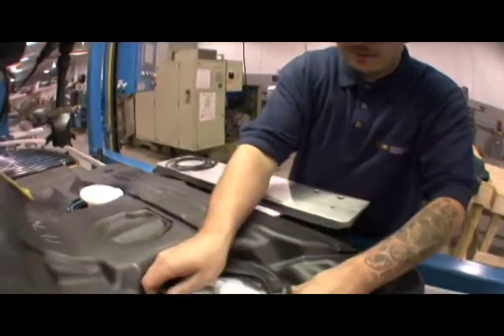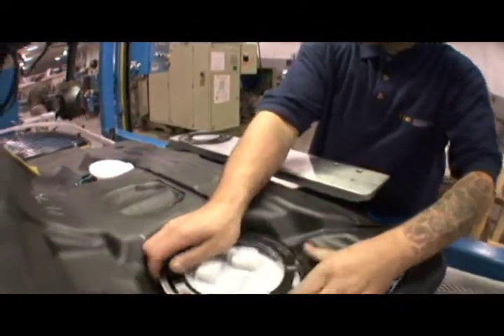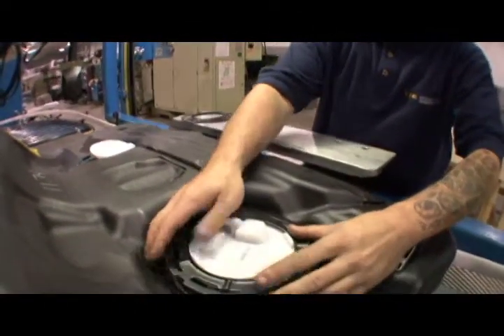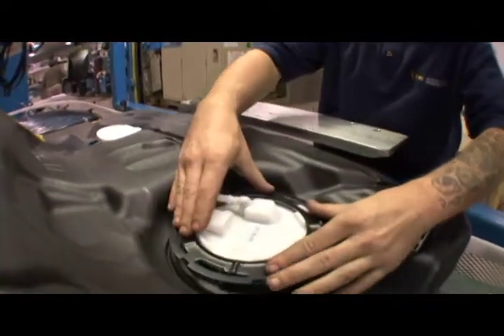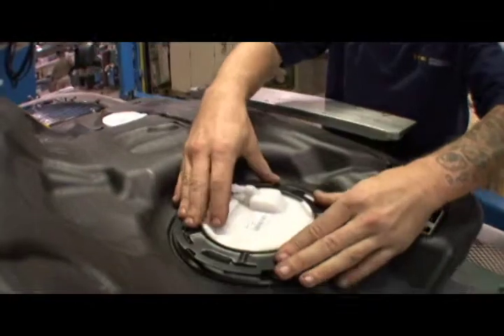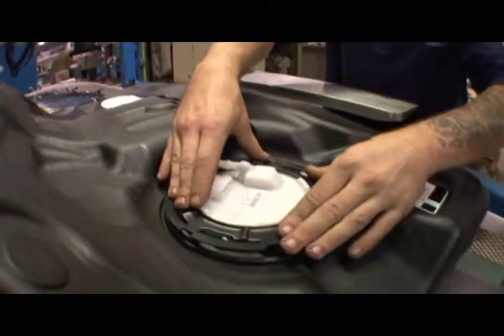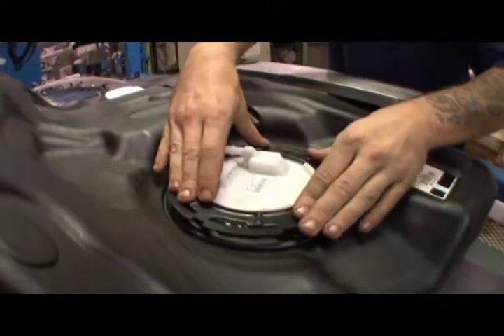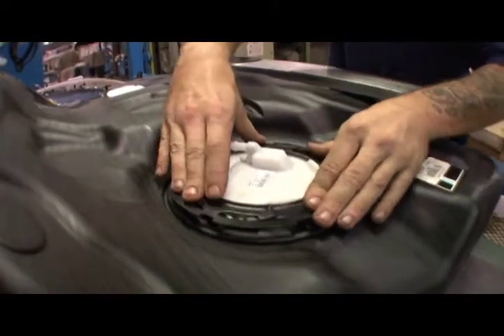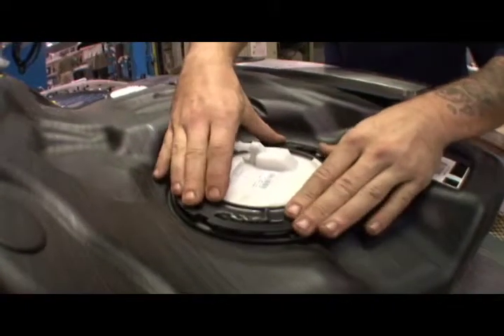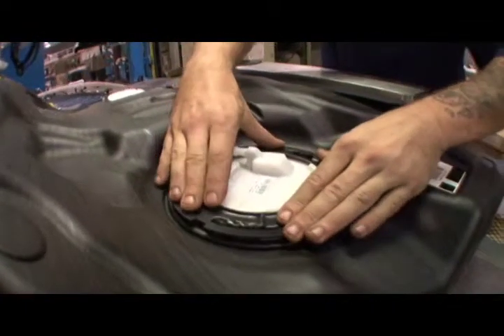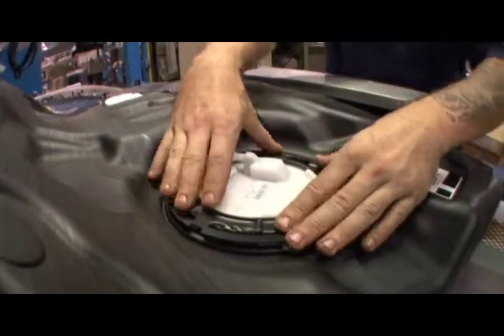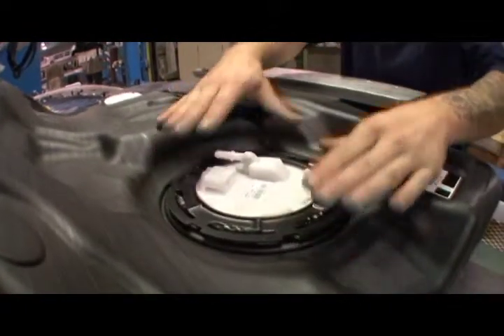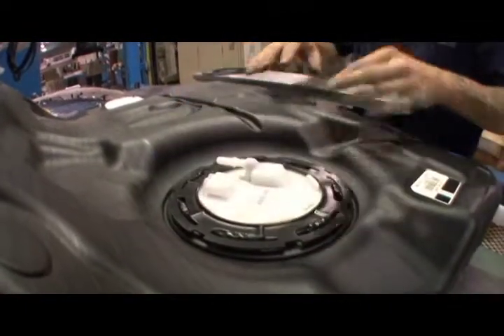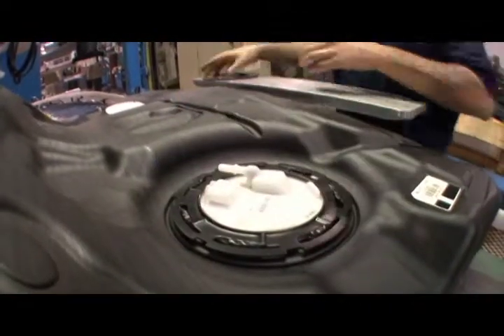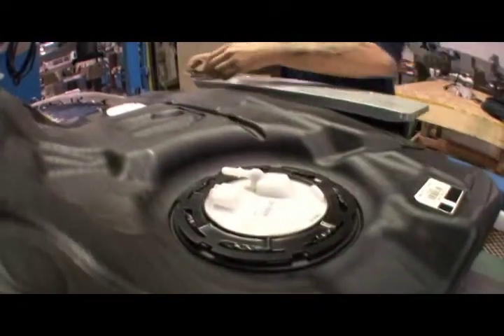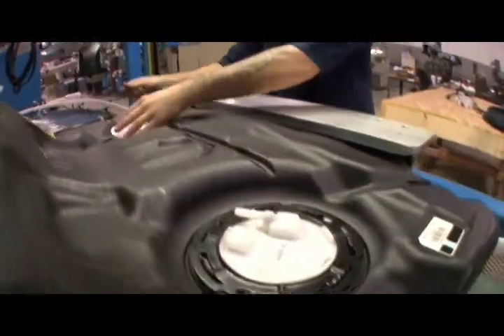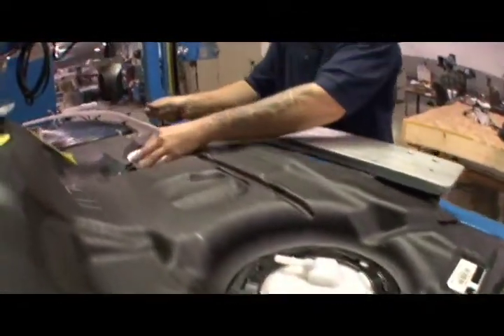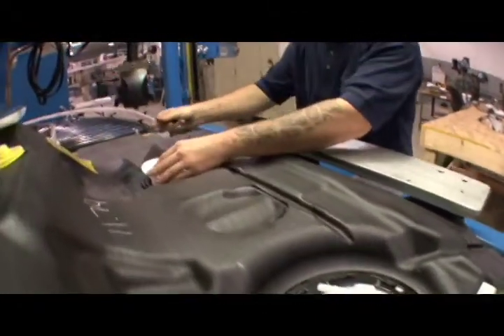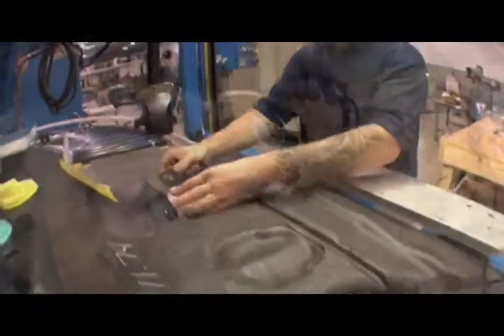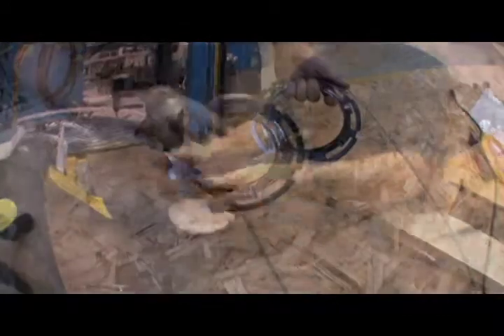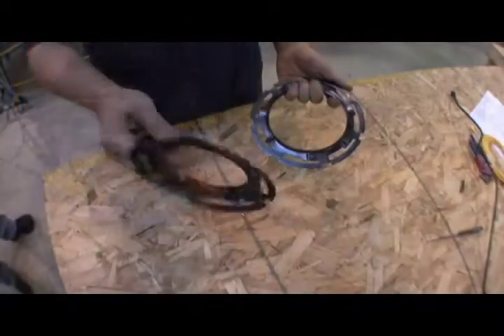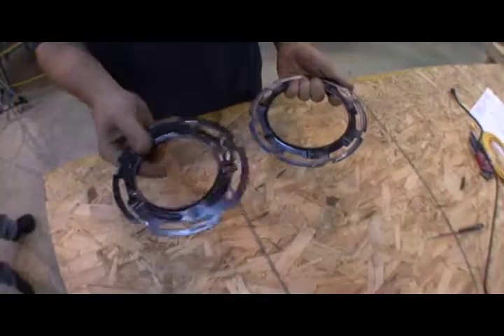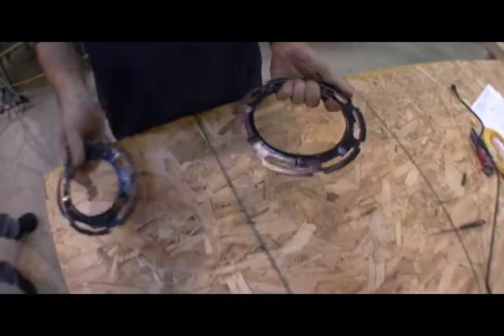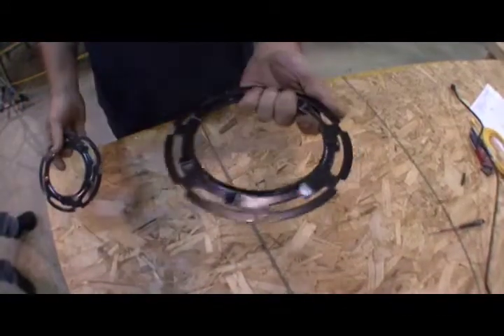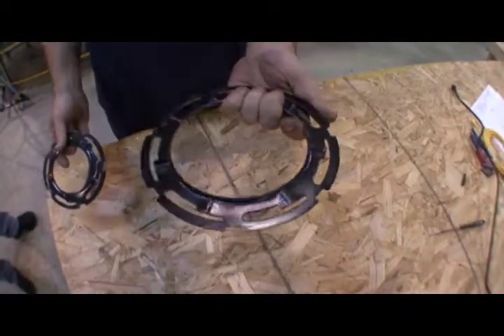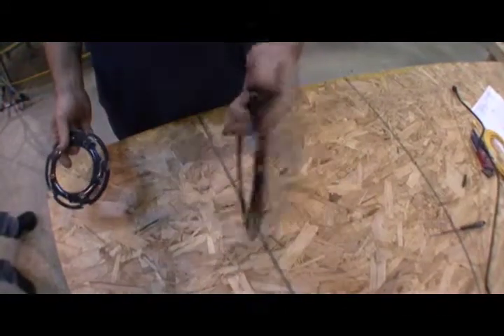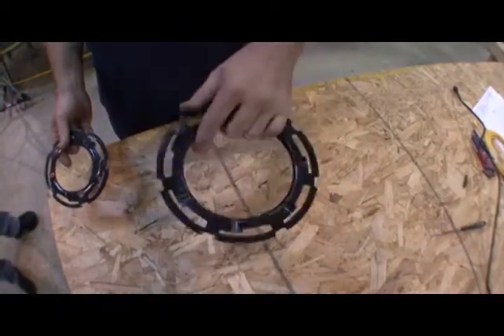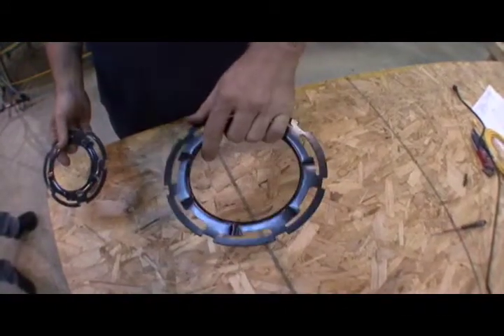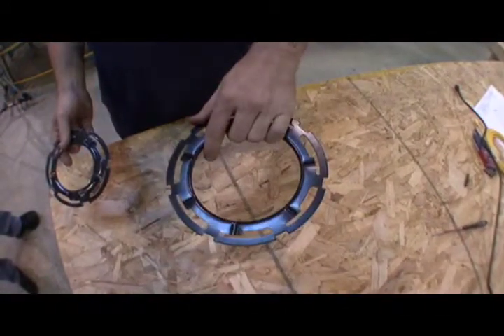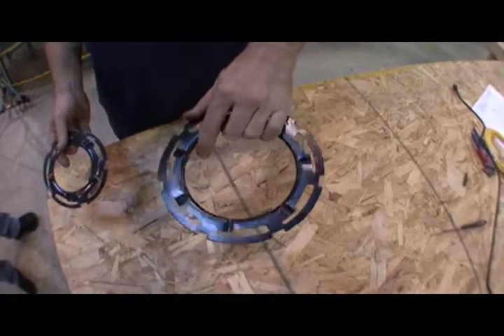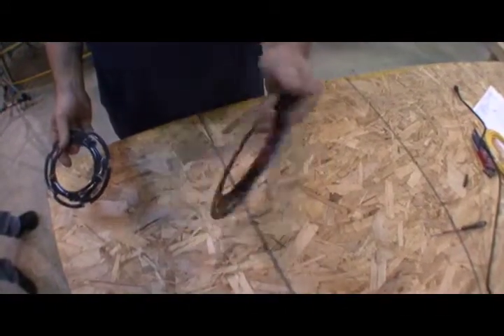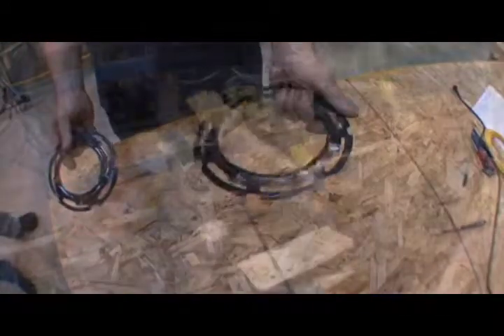The operator installs two cam lock rings and uses a specially tooled torque wrench to secure them. The tool has been designed to accommodate two part sizes with no changeover.